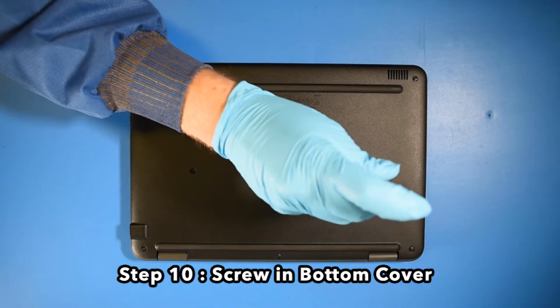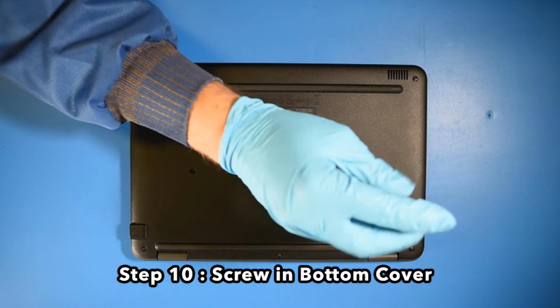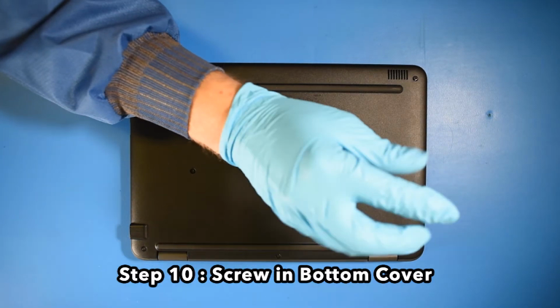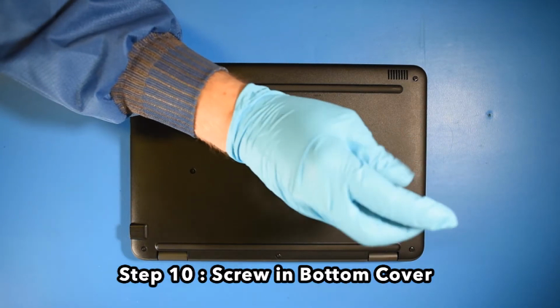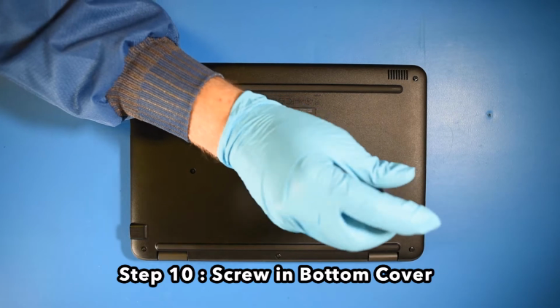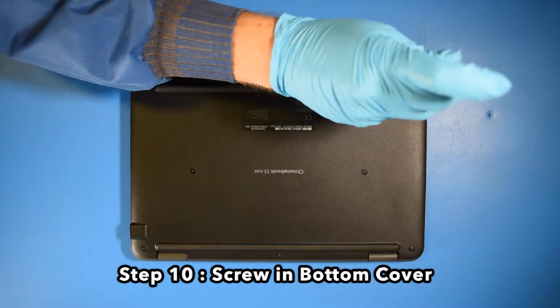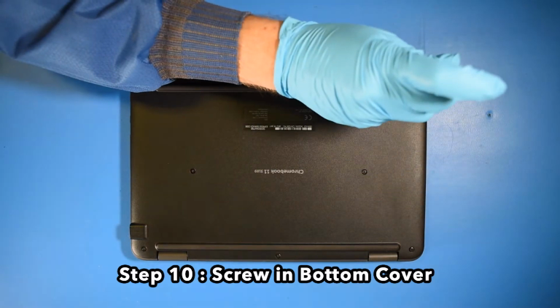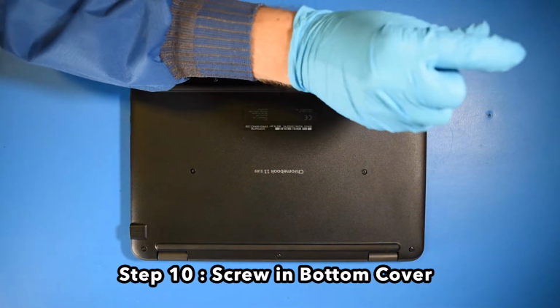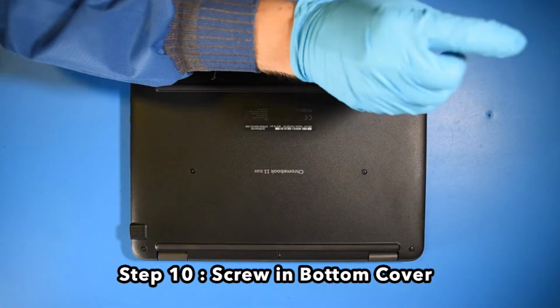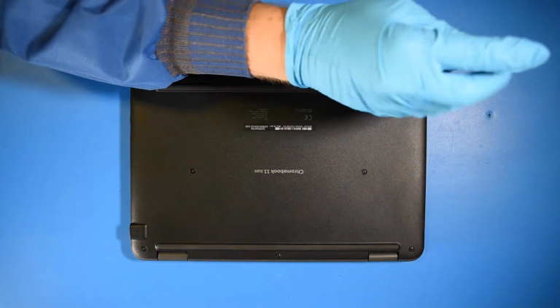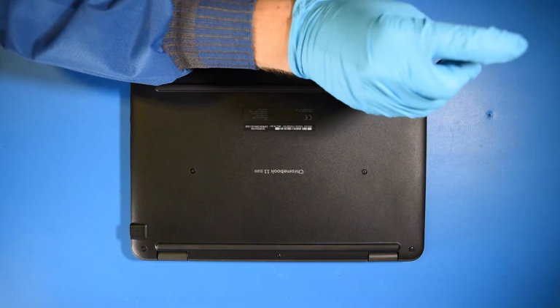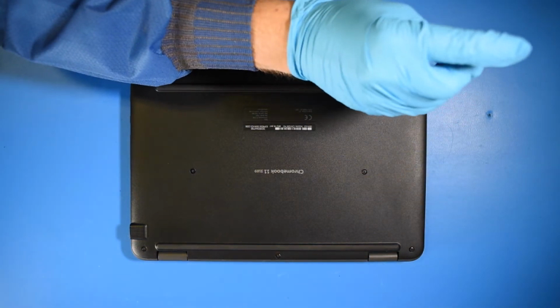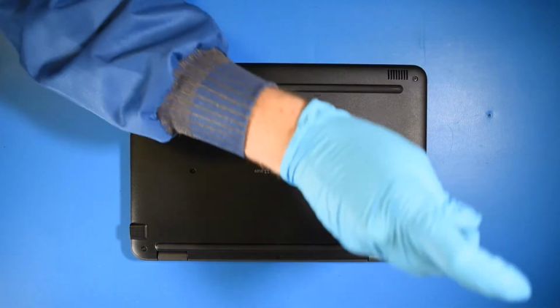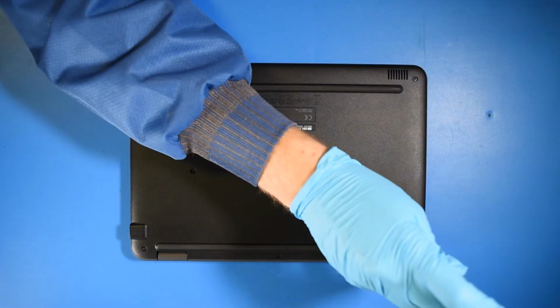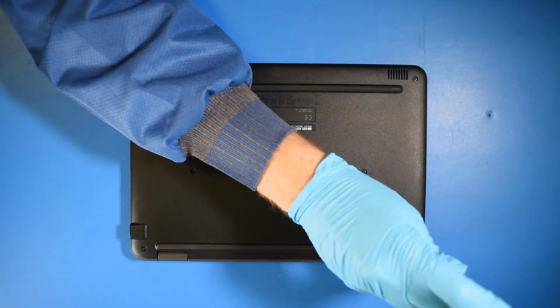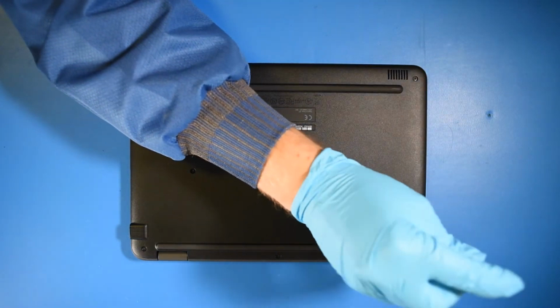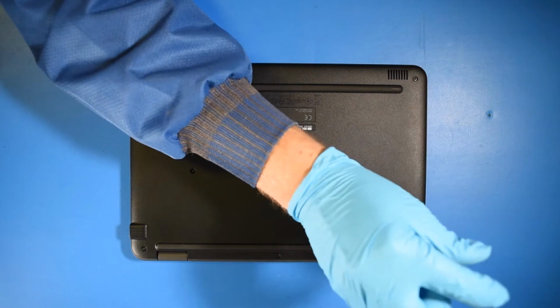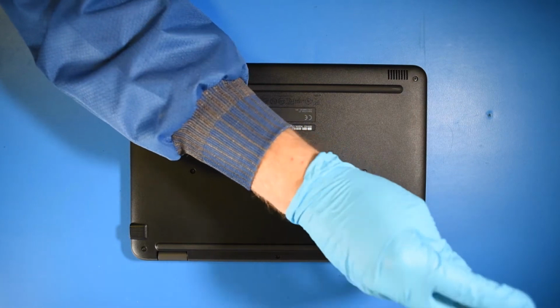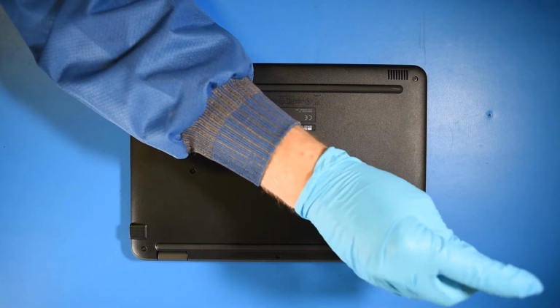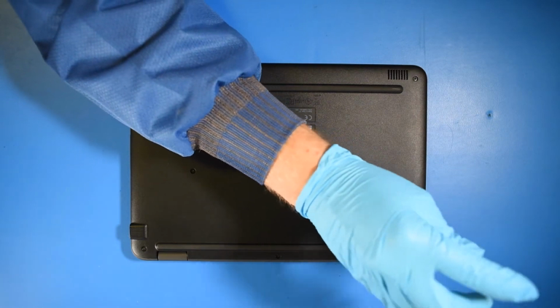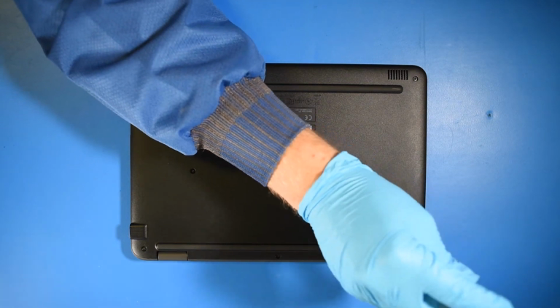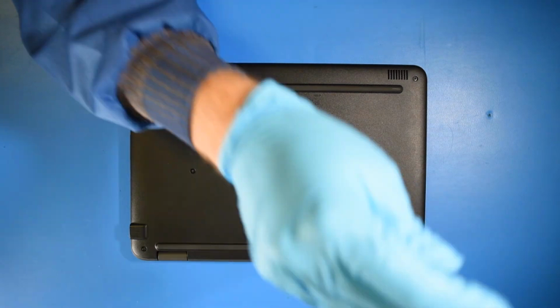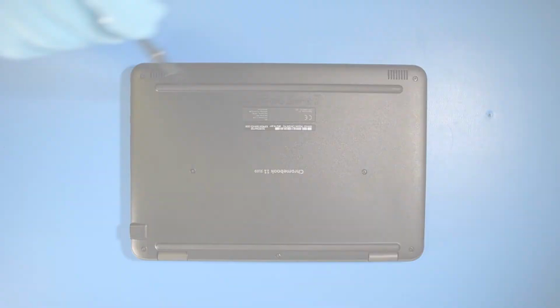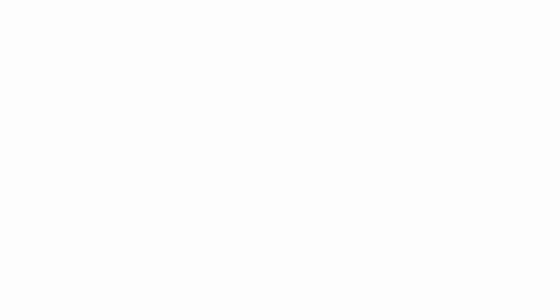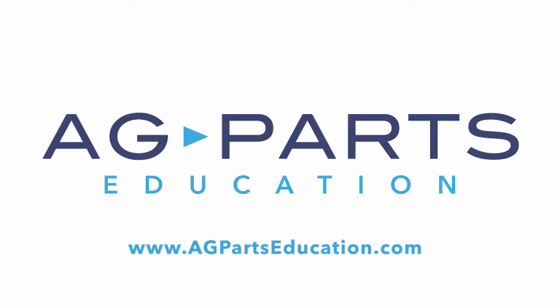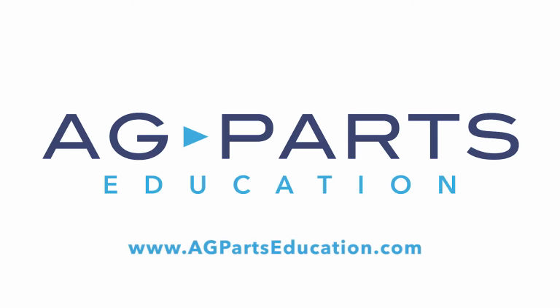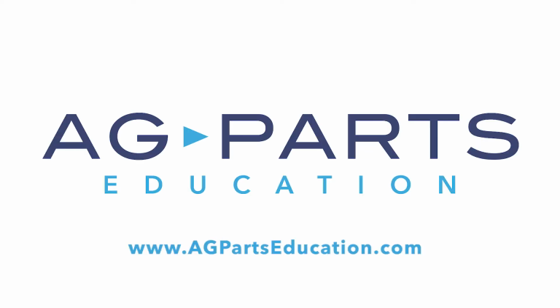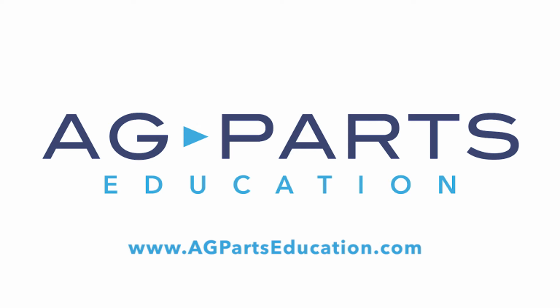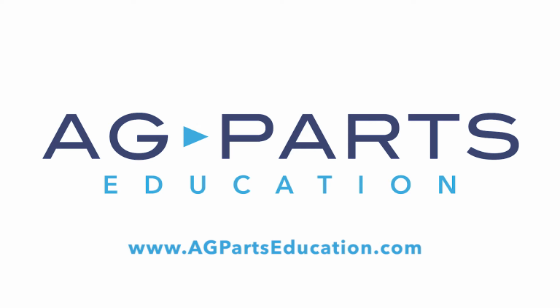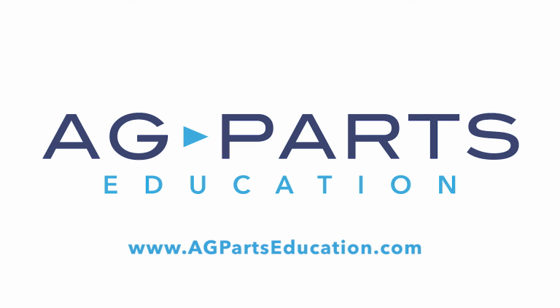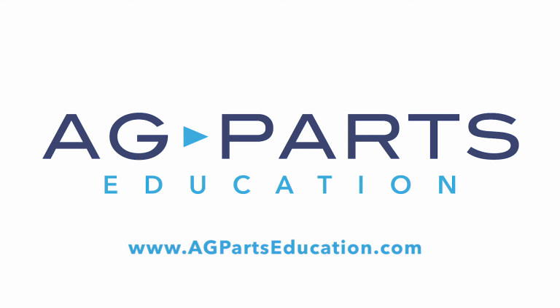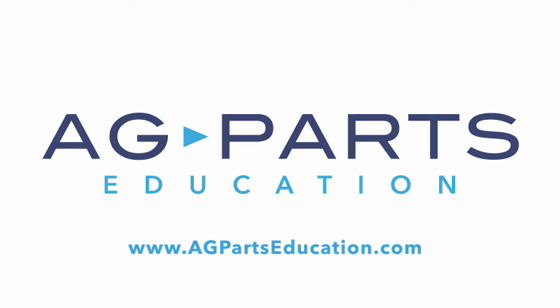And now your repair is complete. Thank you for watching this video today. If you have any further questions or need further information, we'd always love to hear from you. You can contact us directly via our website at agpartseducation.com. I'll see you next week.